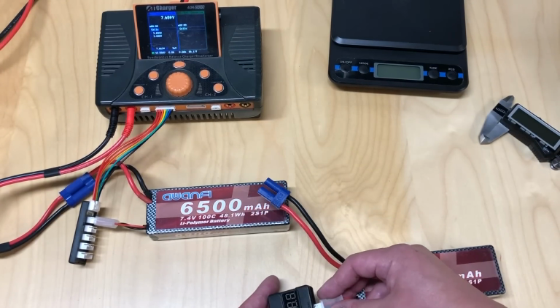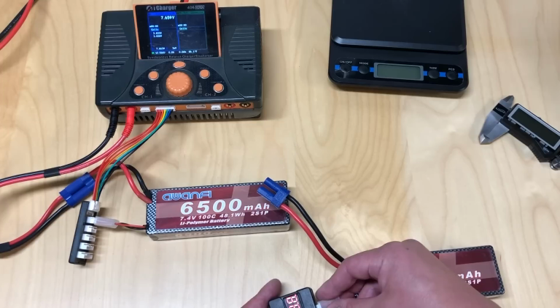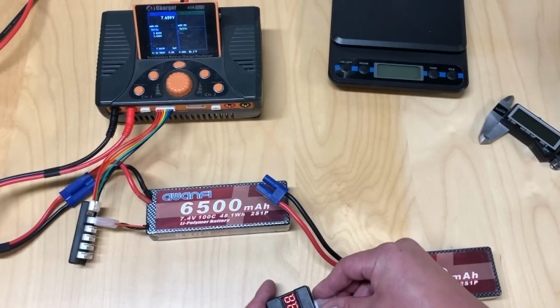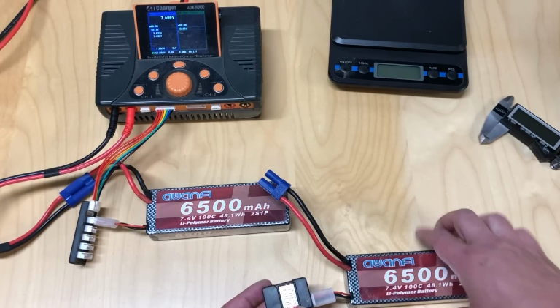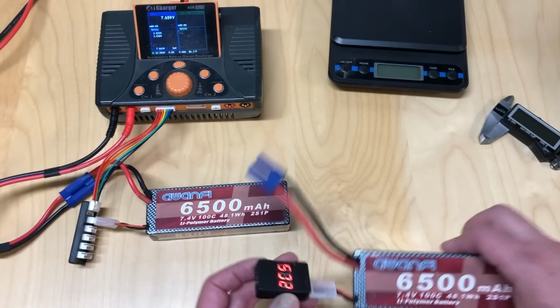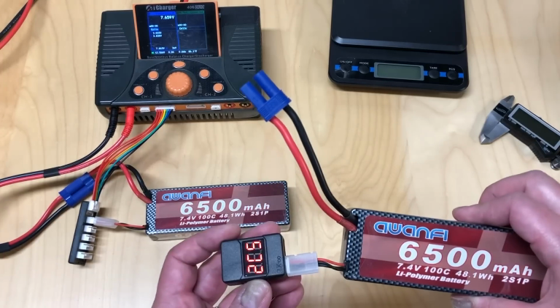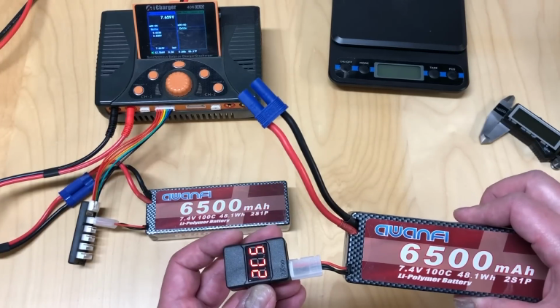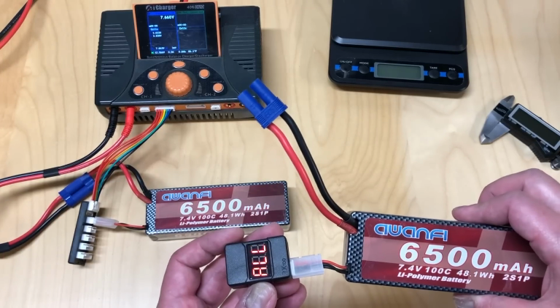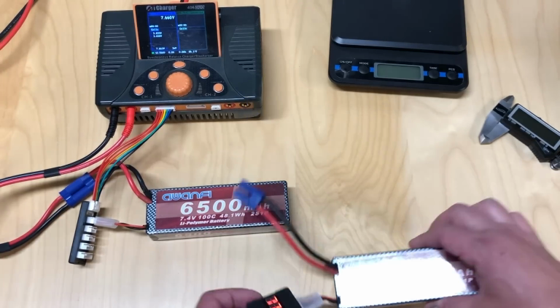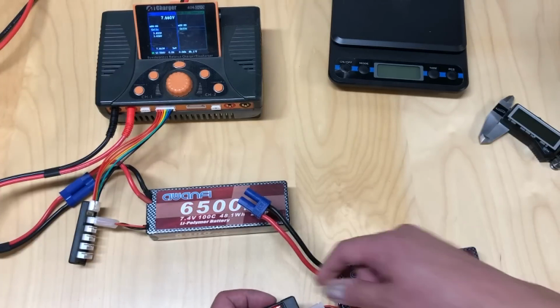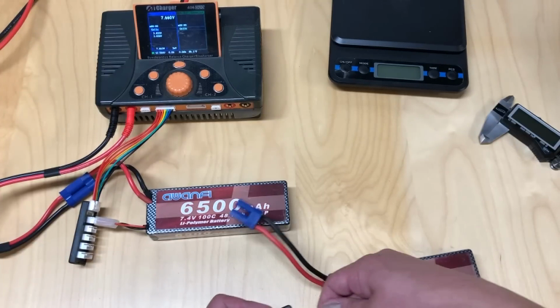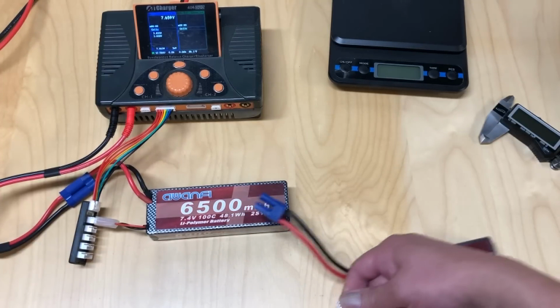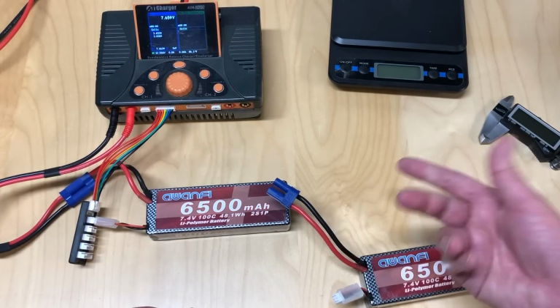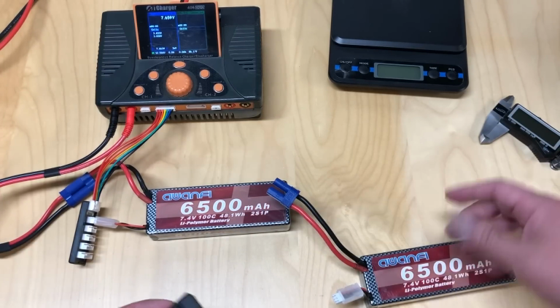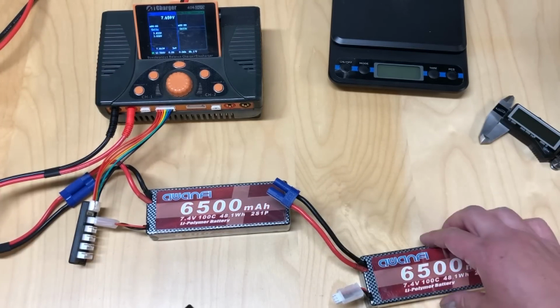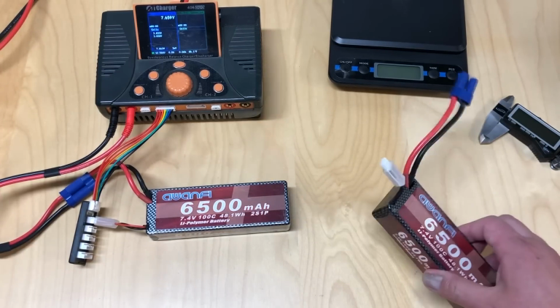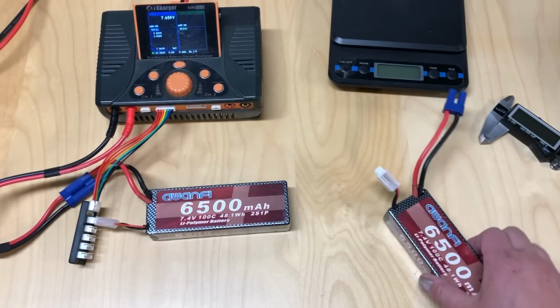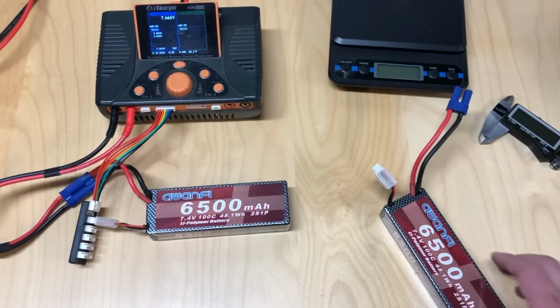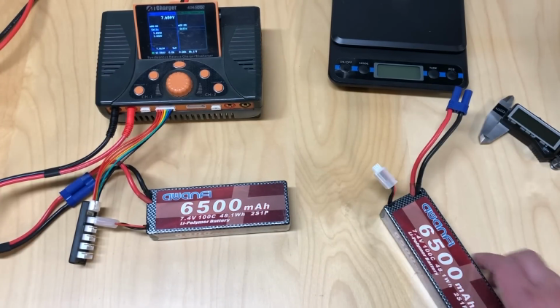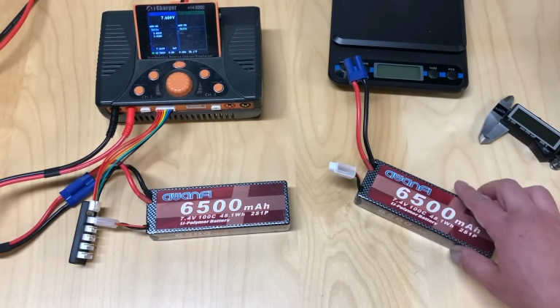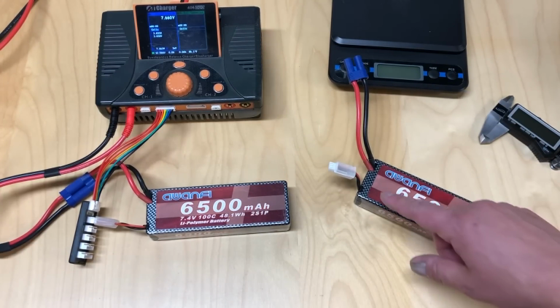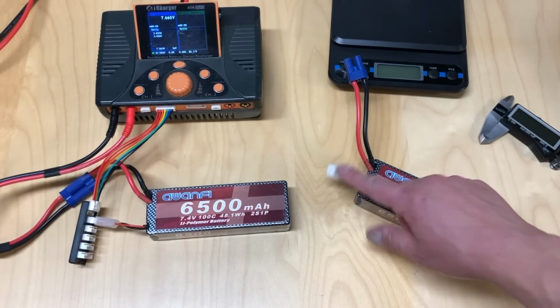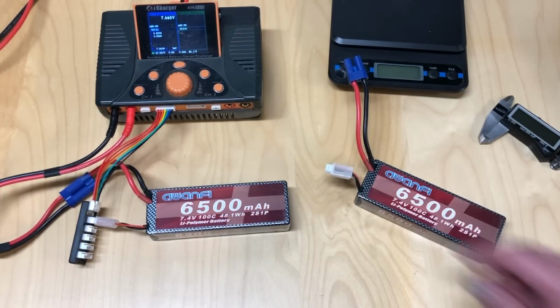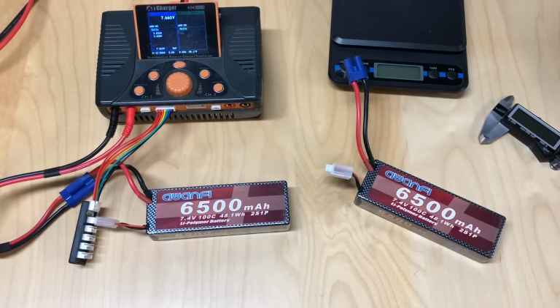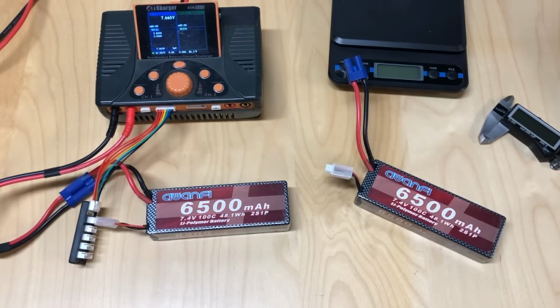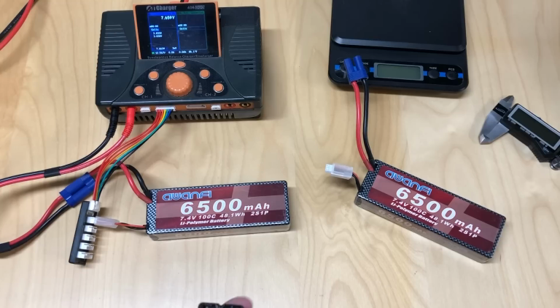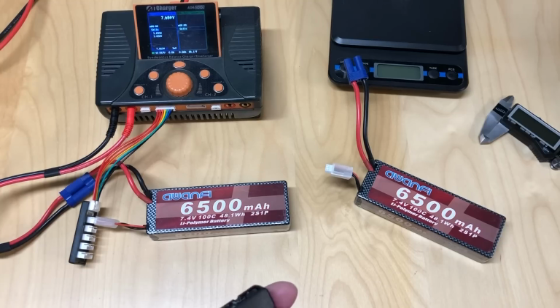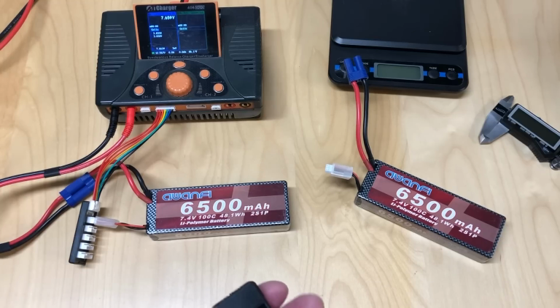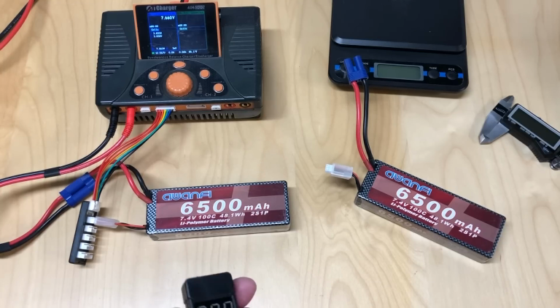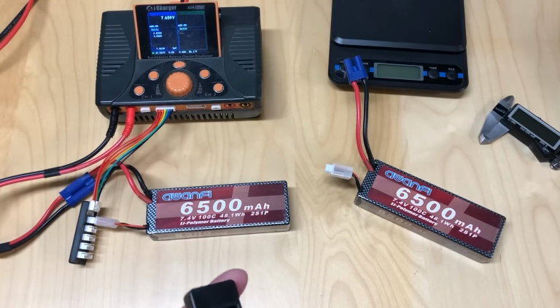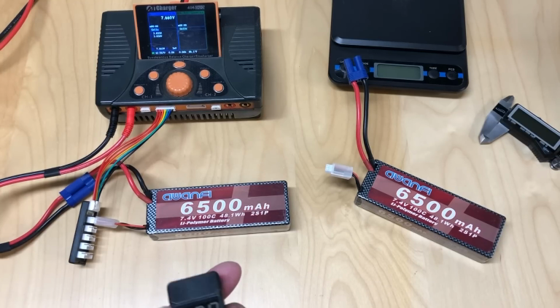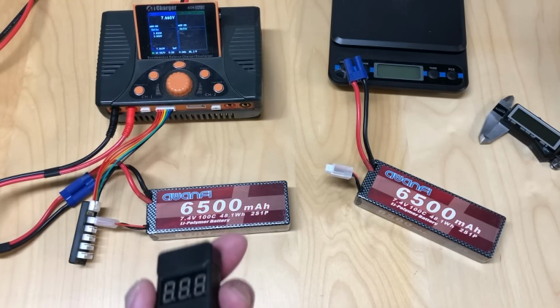You just plug that in — it goes in easier and you can pull it out a lot easier too. I actually do like this little holder. I didn't think I would, but I do like it overall.